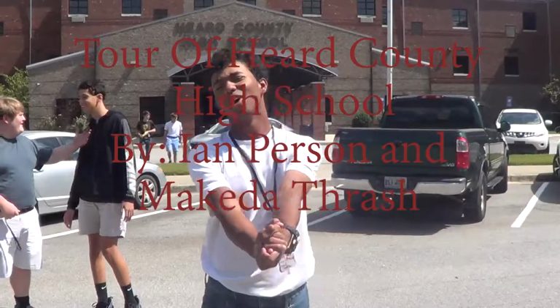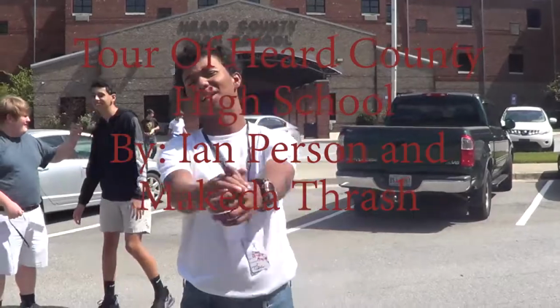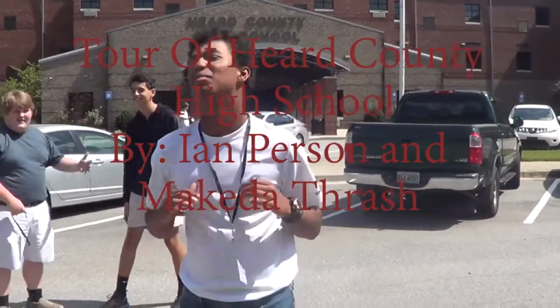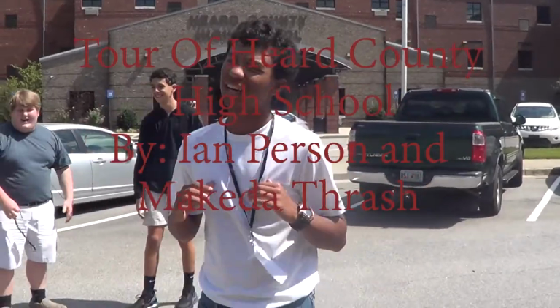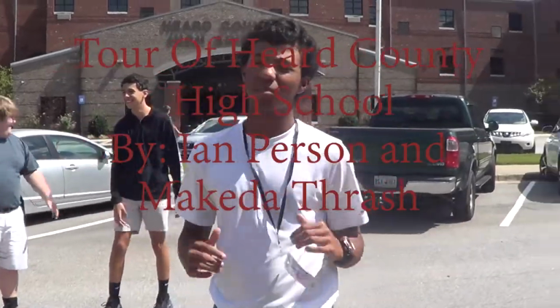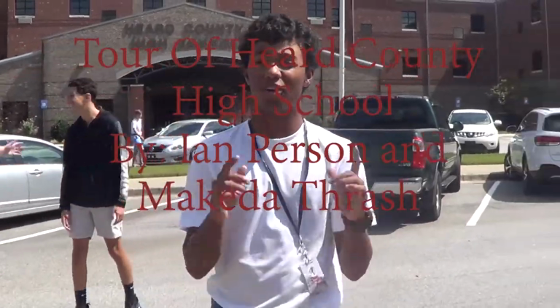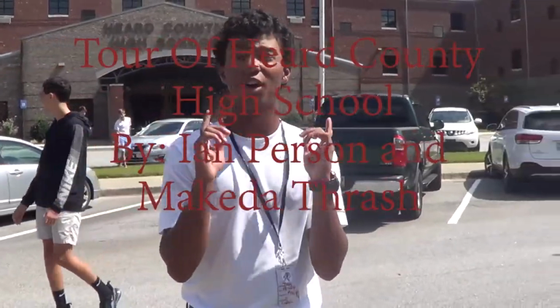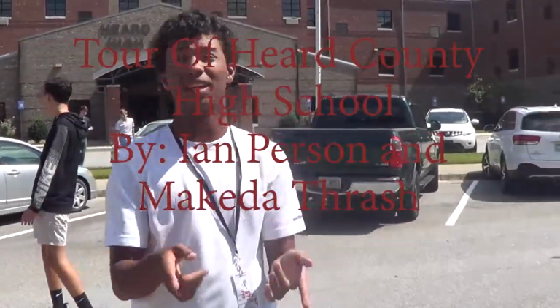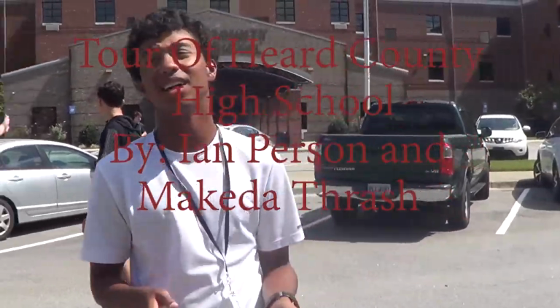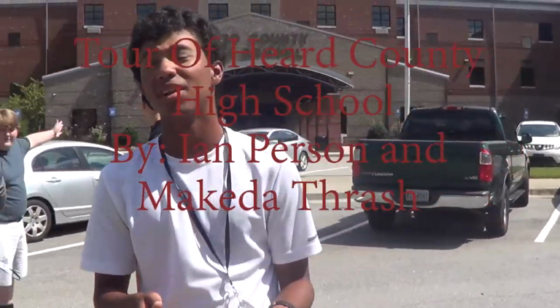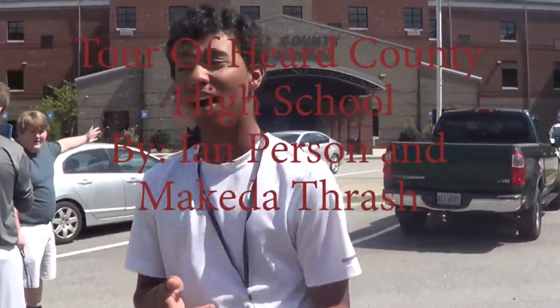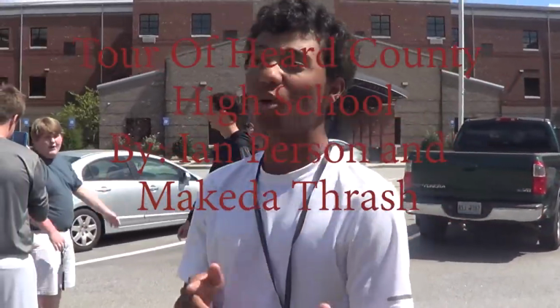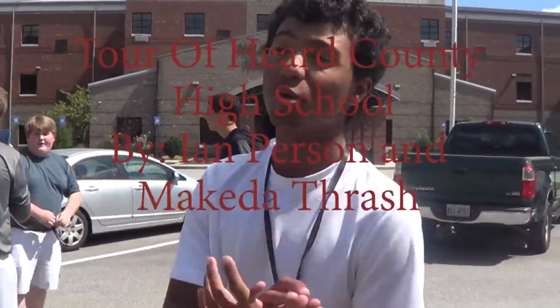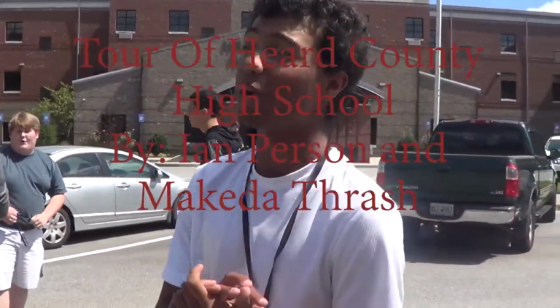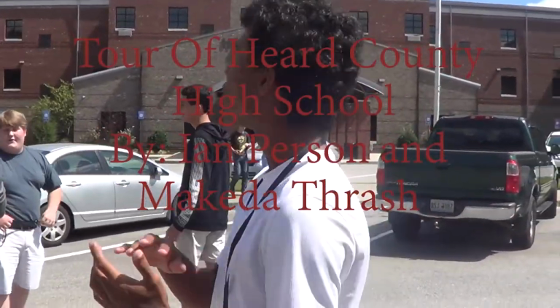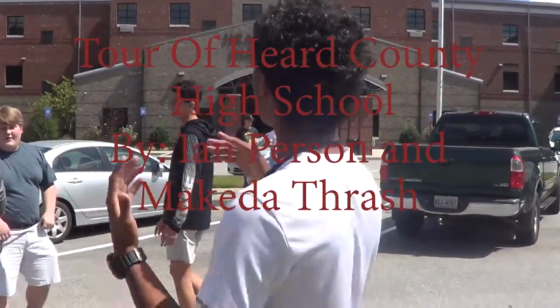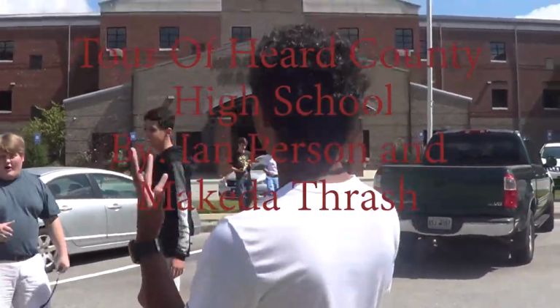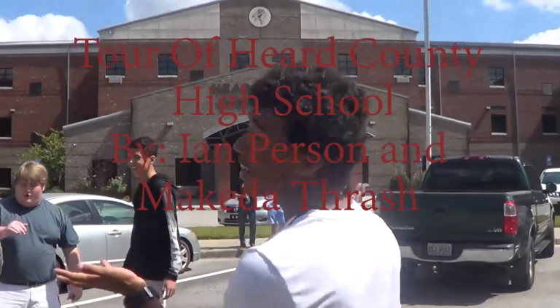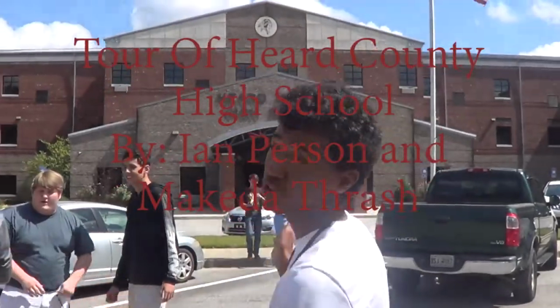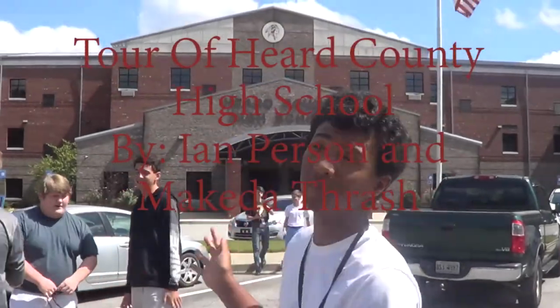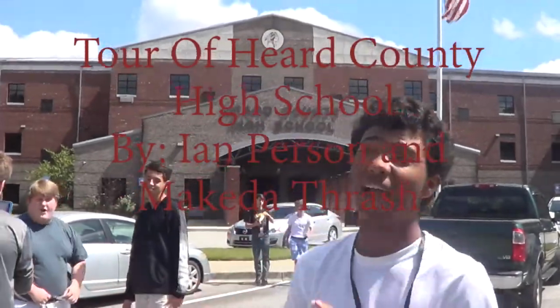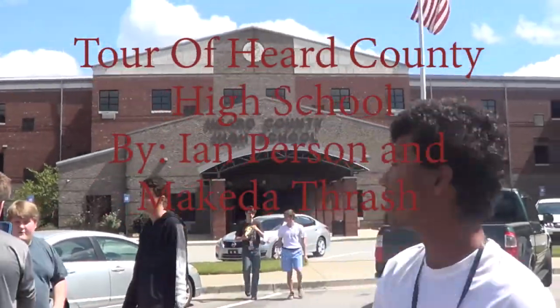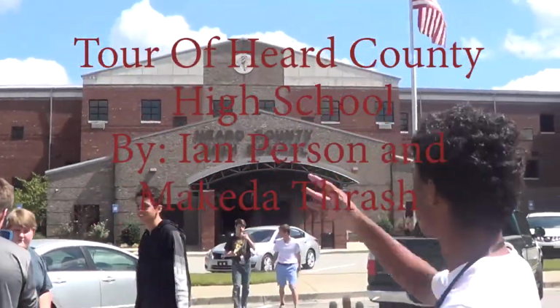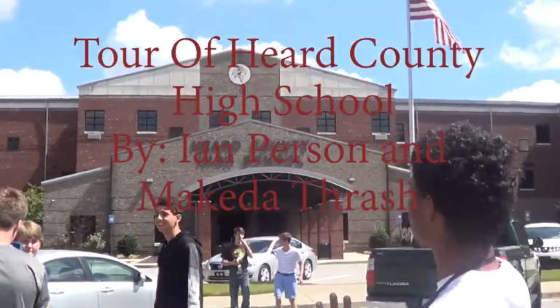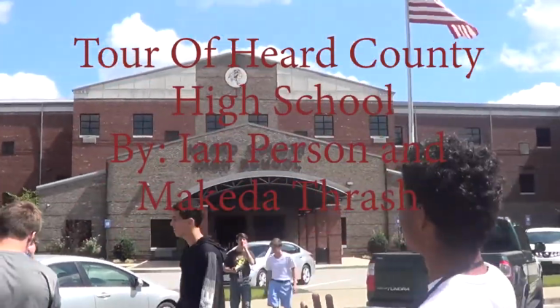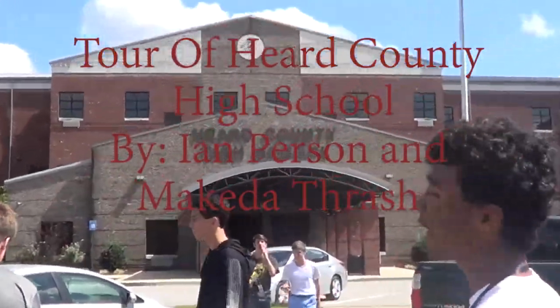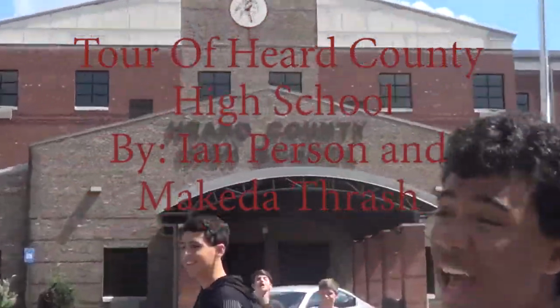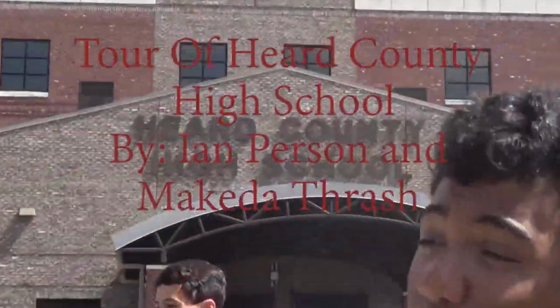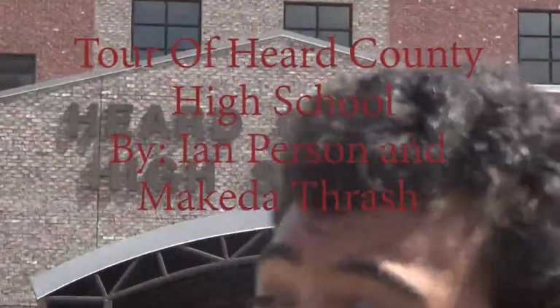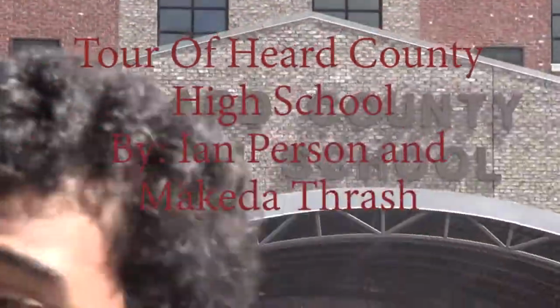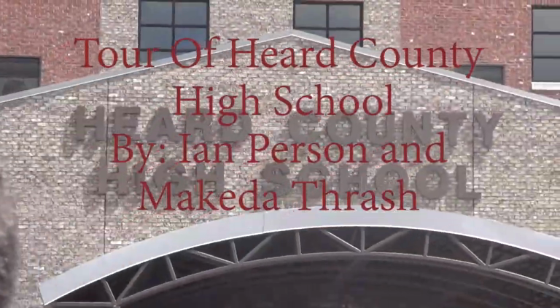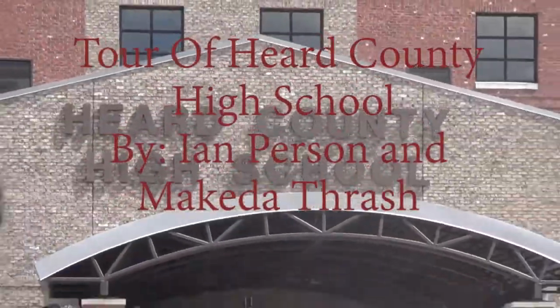Hello, my name is Ian Persson, and with my partner Makita Thrash, we will do a tour of the Kirk County High School. This is the front of the building, and I hope you enjoy the tour. Let's go.